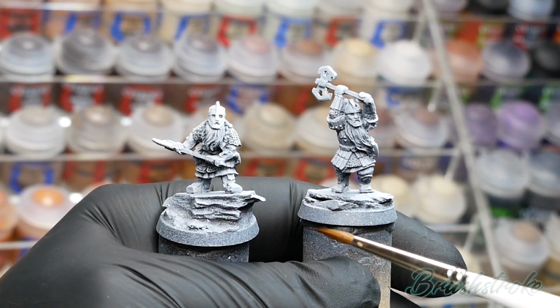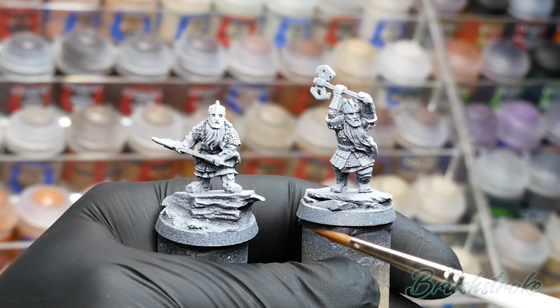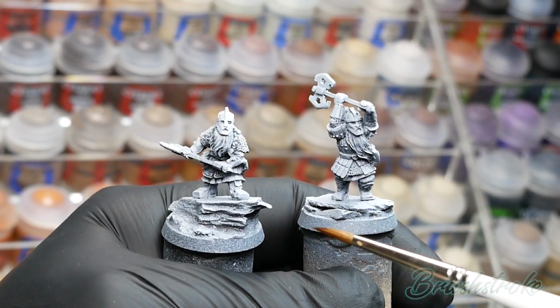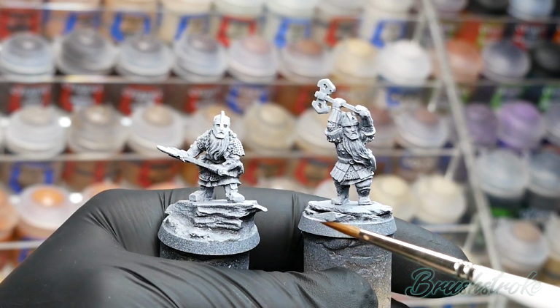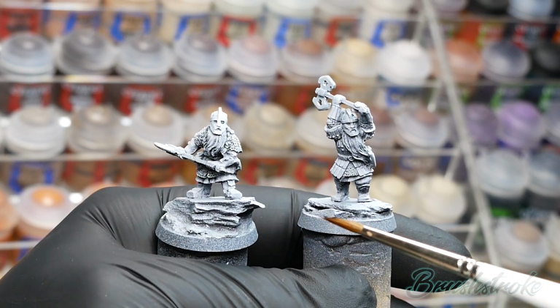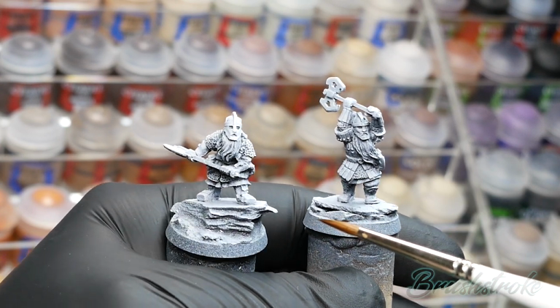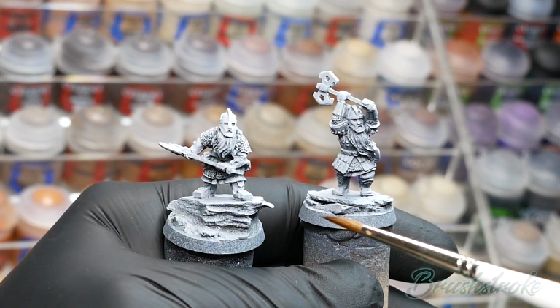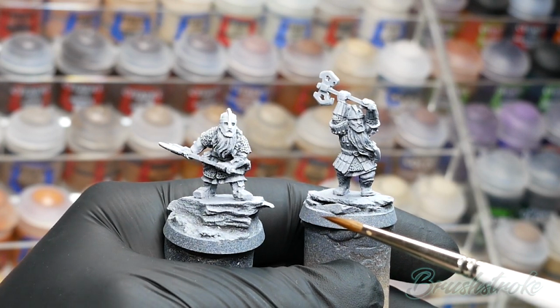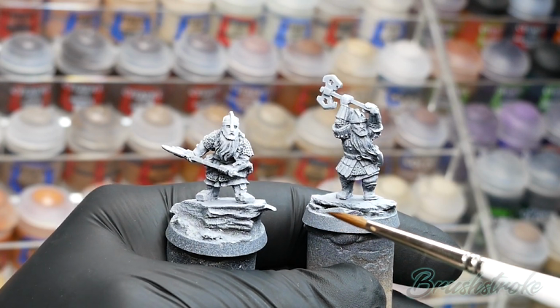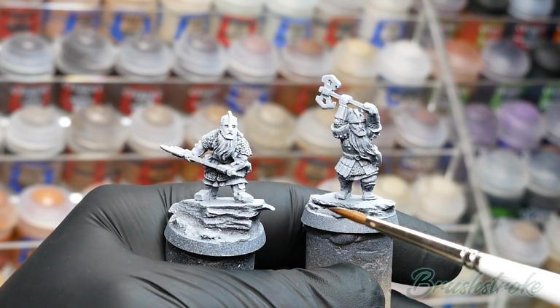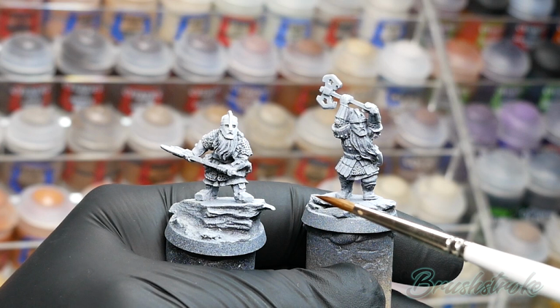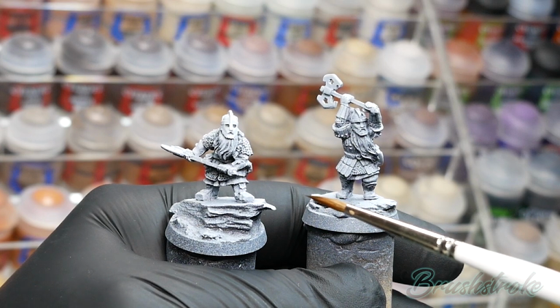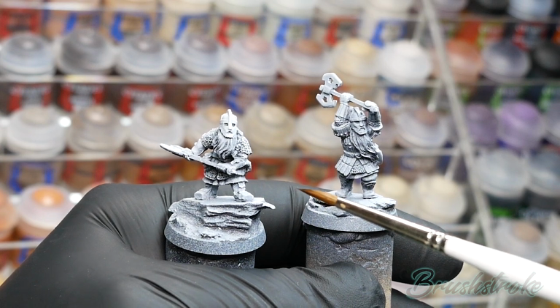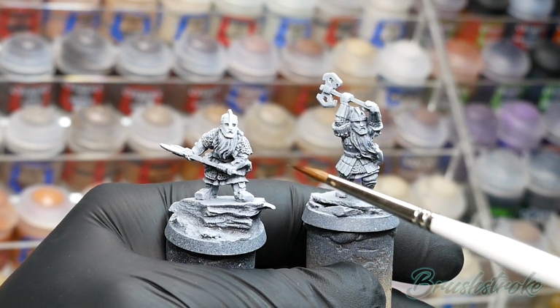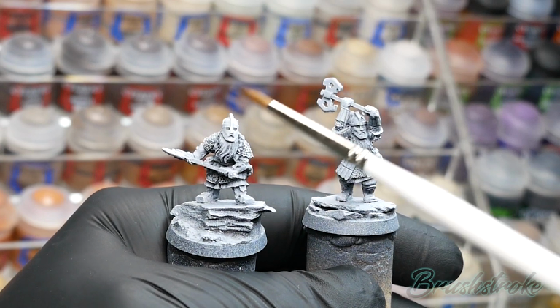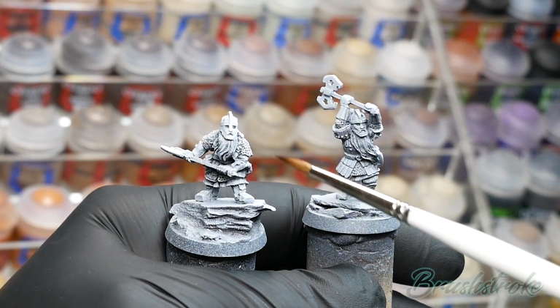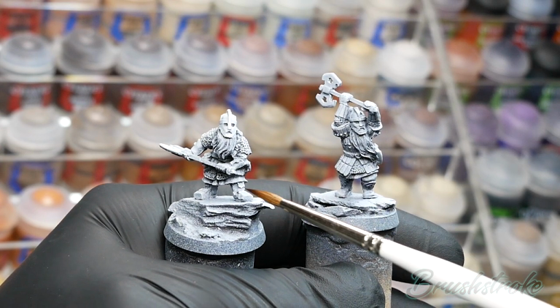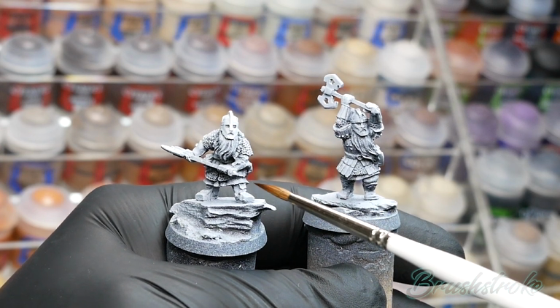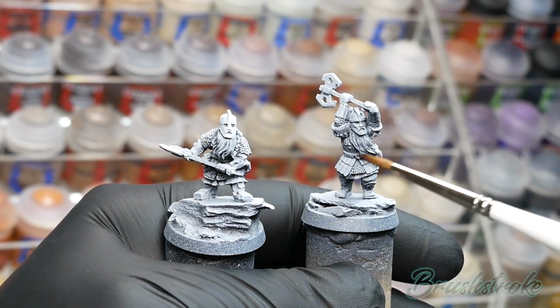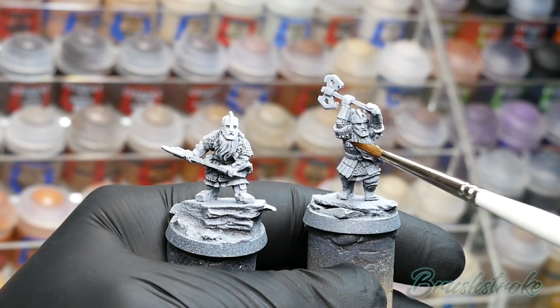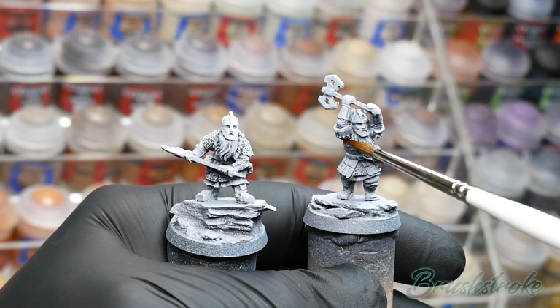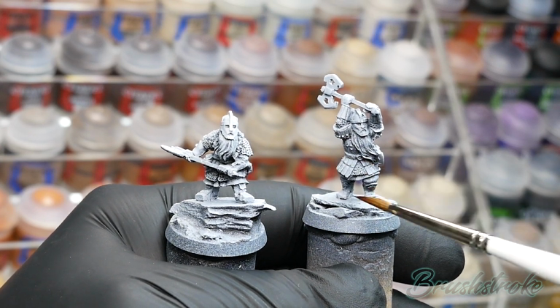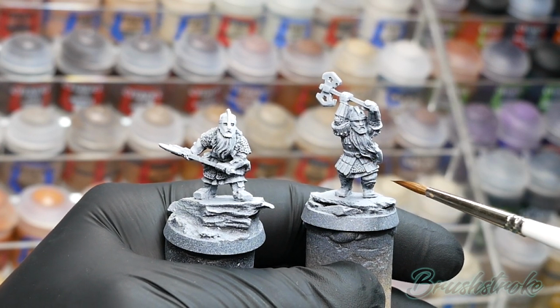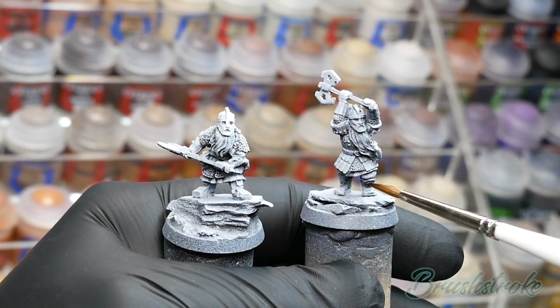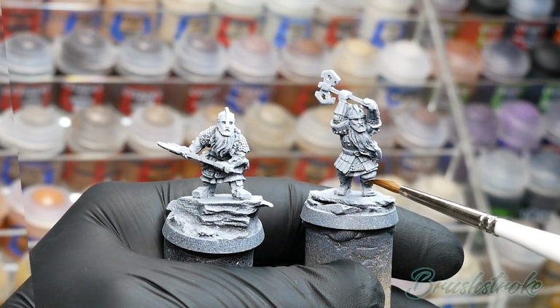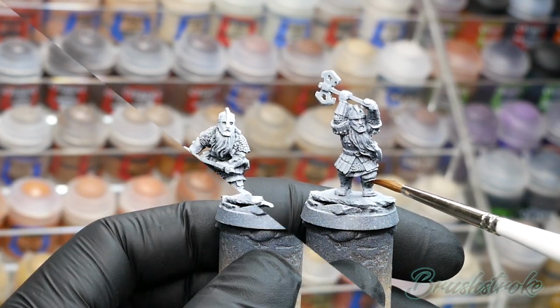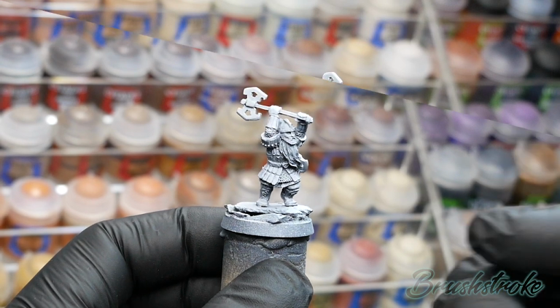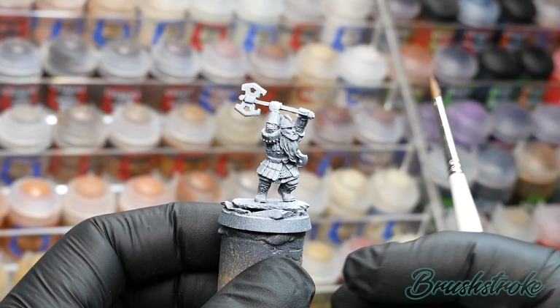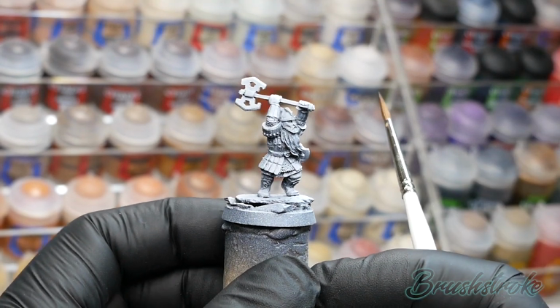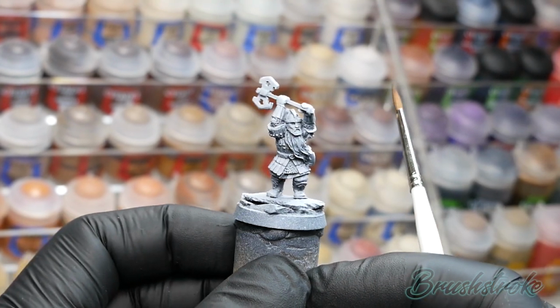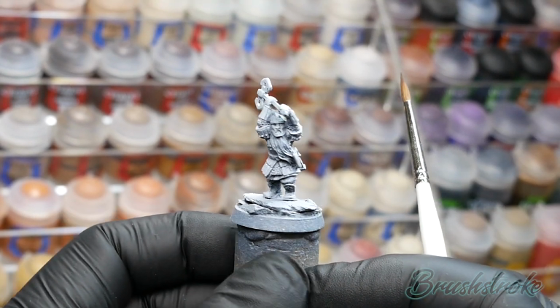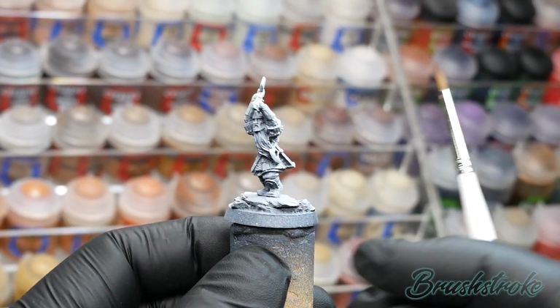As you can see, I've already prepared and primed these models ready for painting. If you'd like to know exactly how I do this, then please check out the link above.